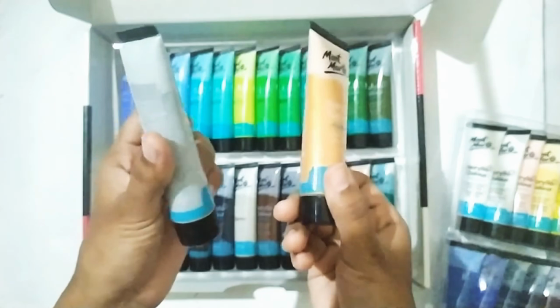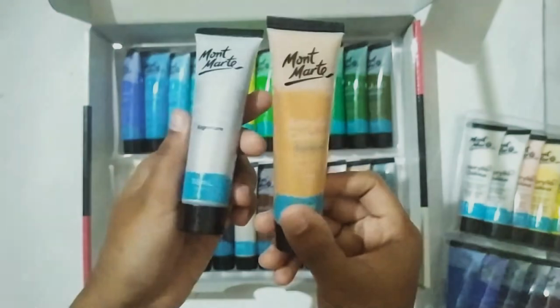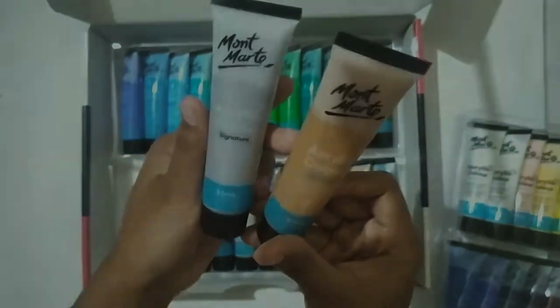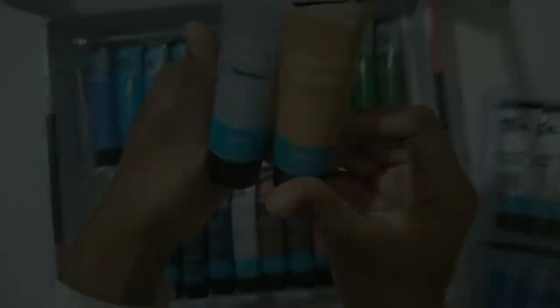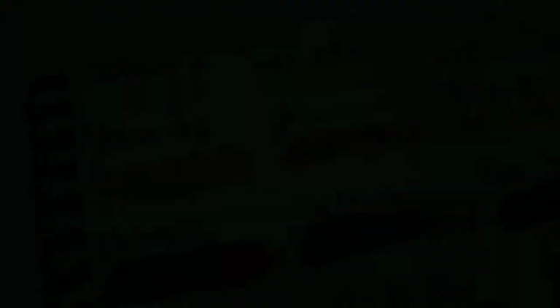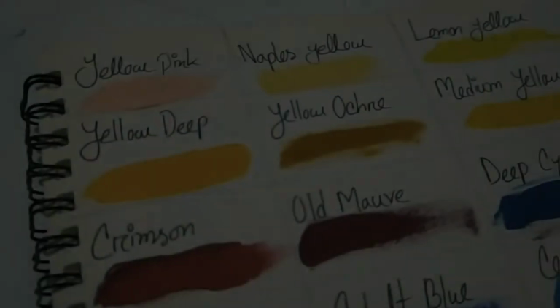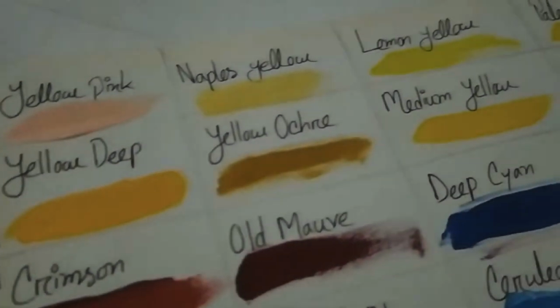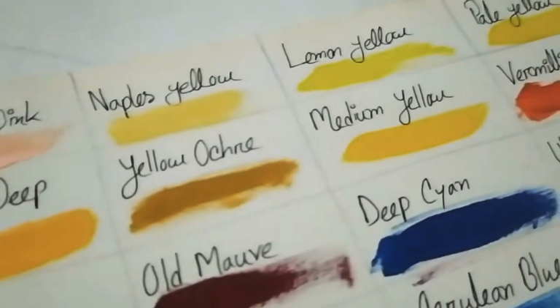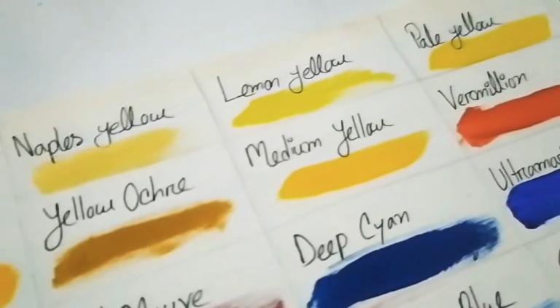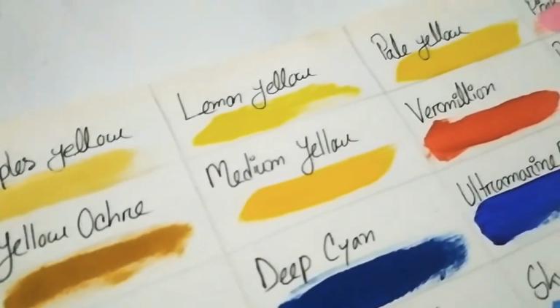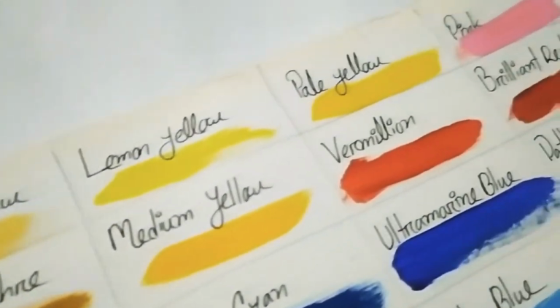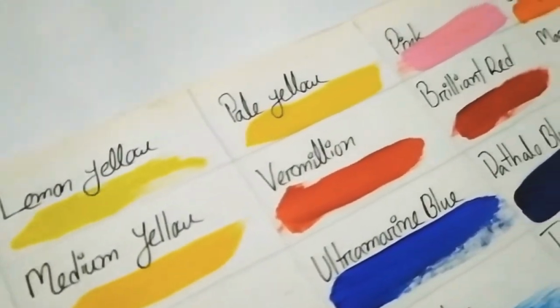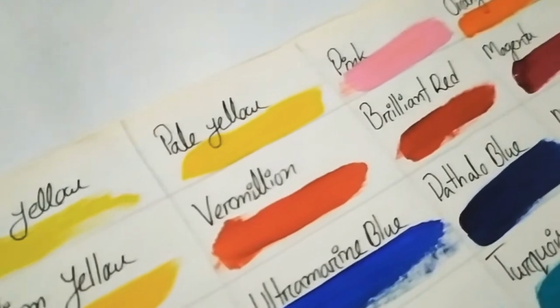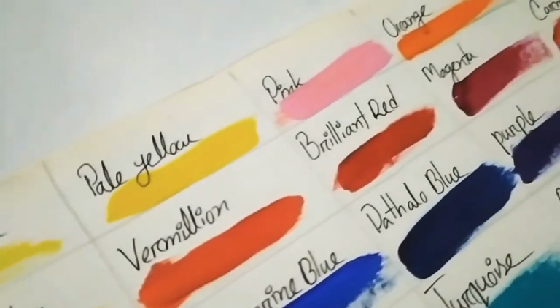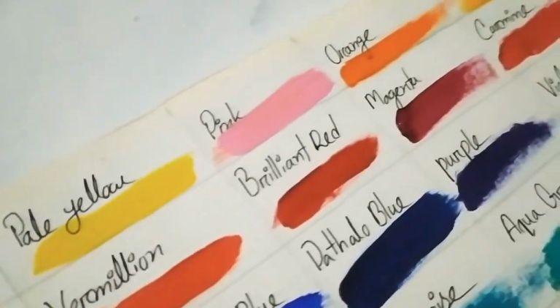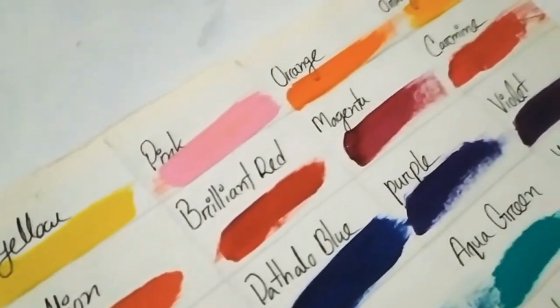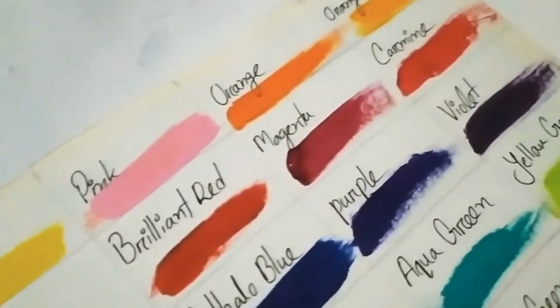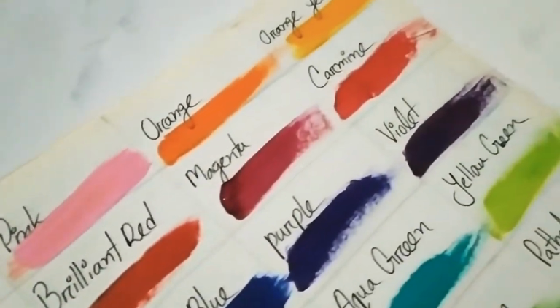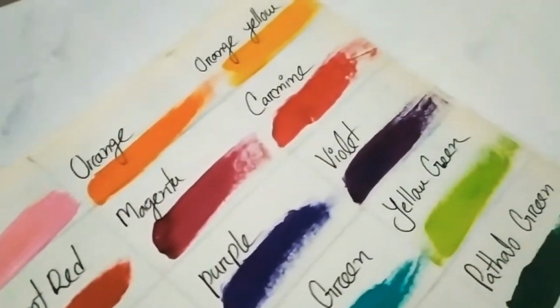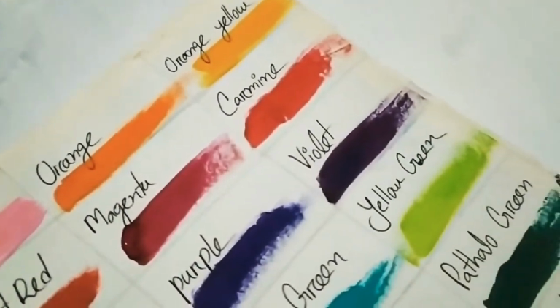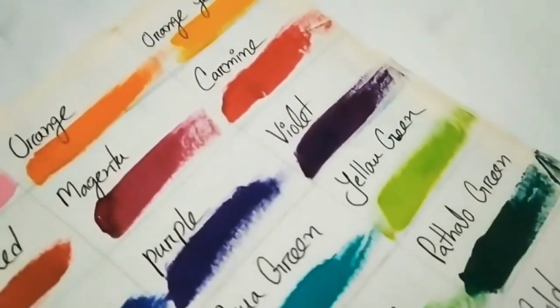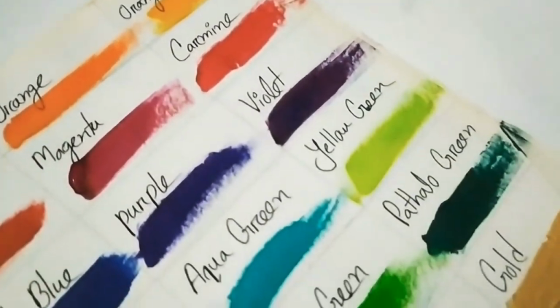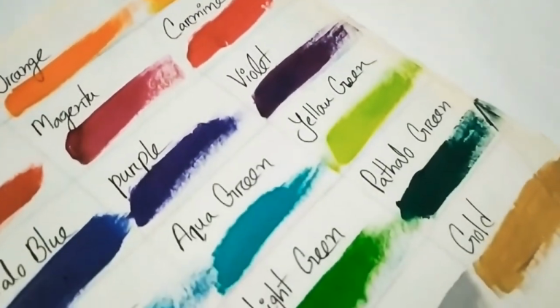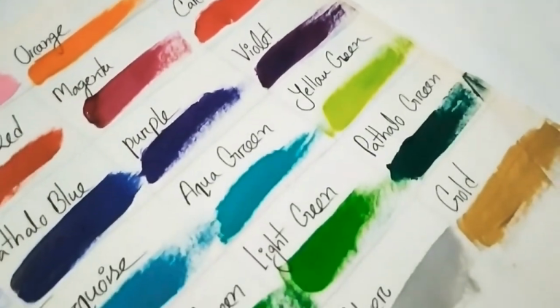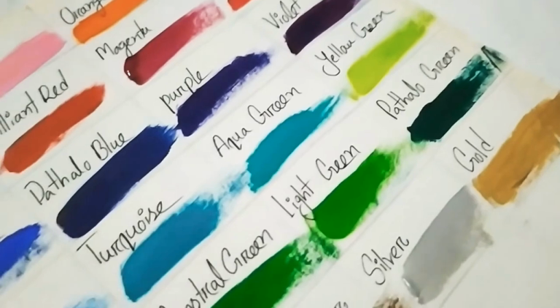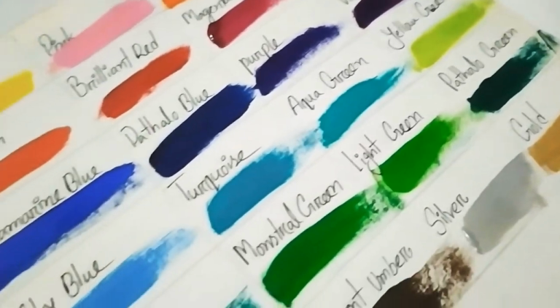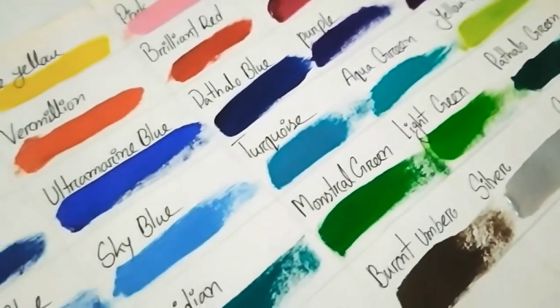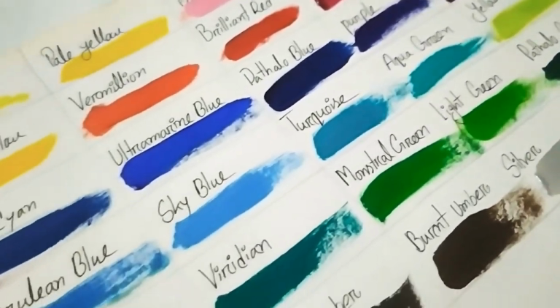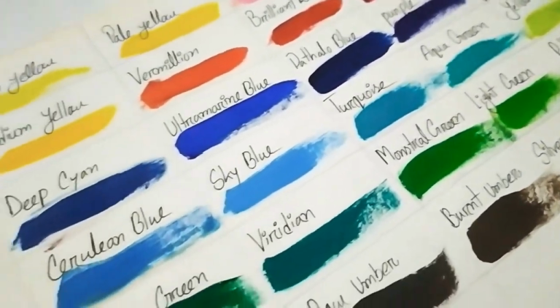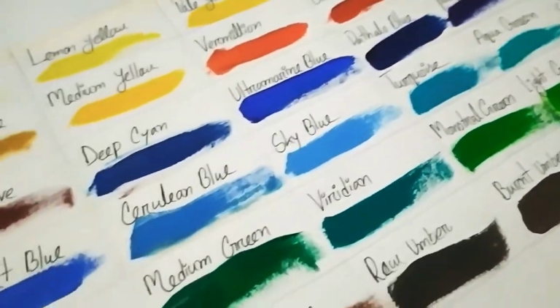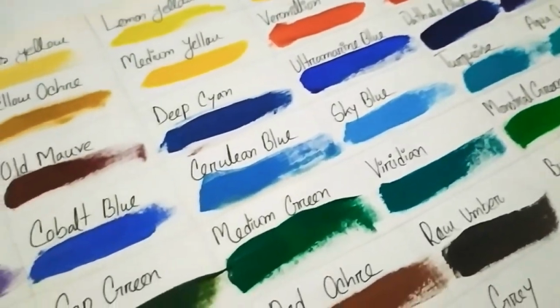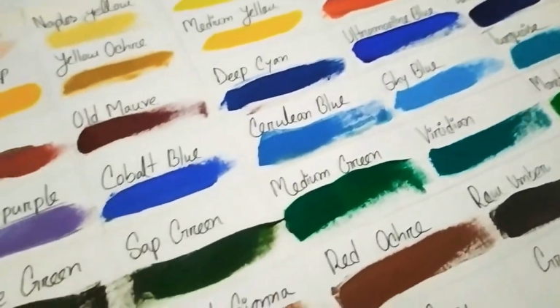This paint features a smooth and creamy texture and can be used on most surfaces, including canvas, wood, air-dried clay, plaster, cardboard, paper, leather, and some plastics.